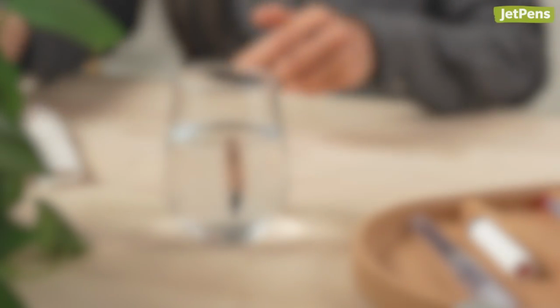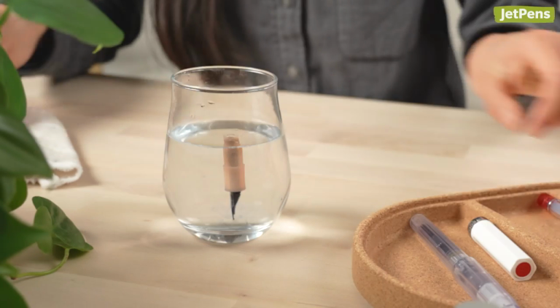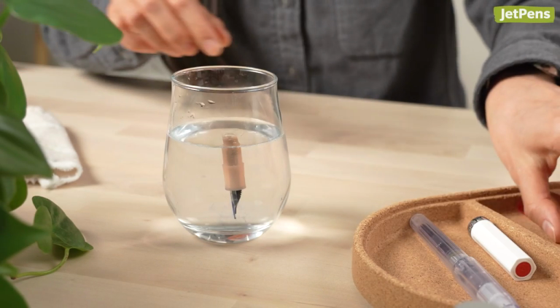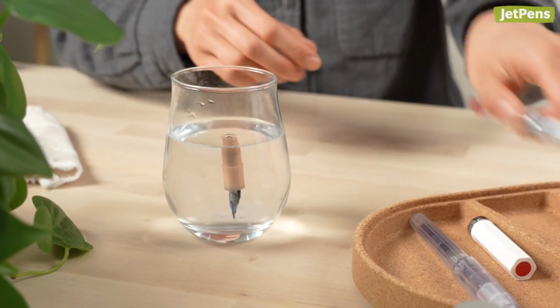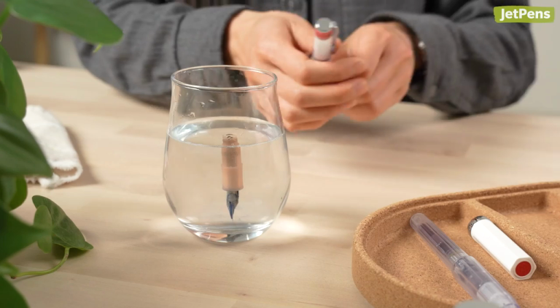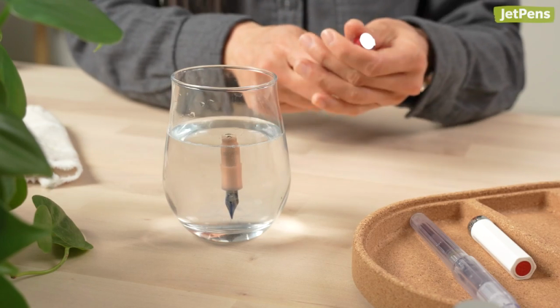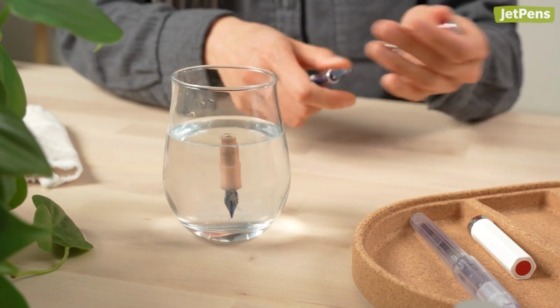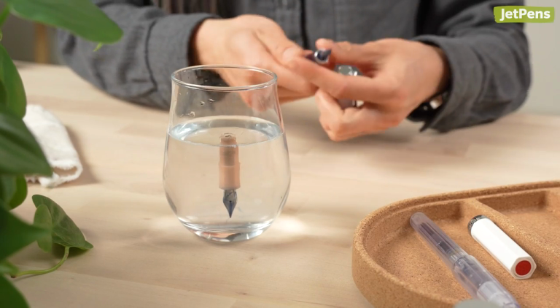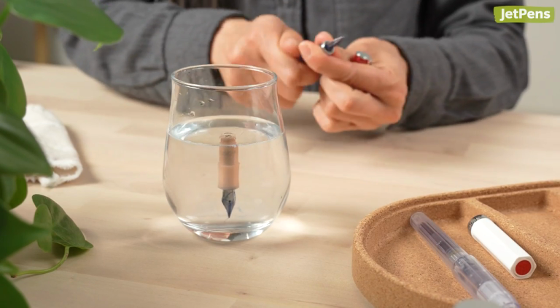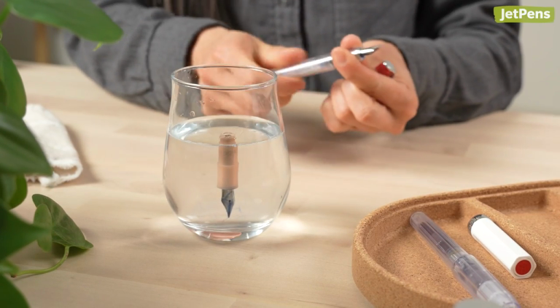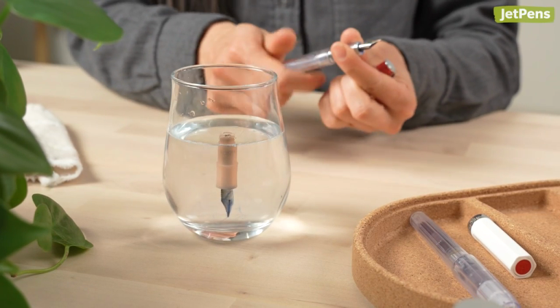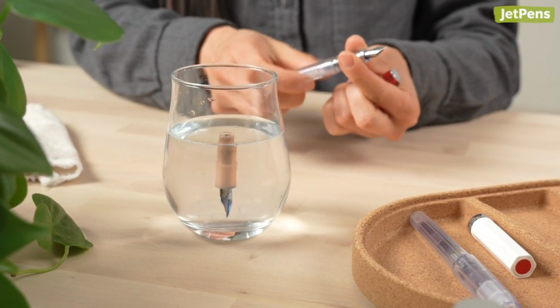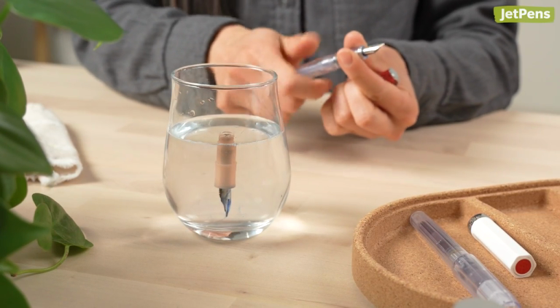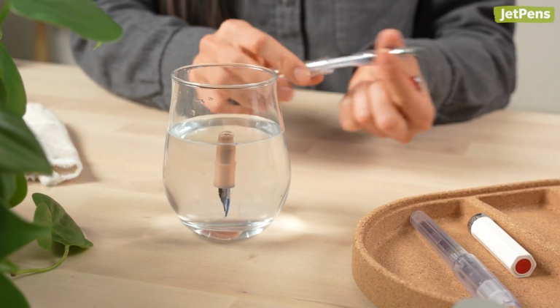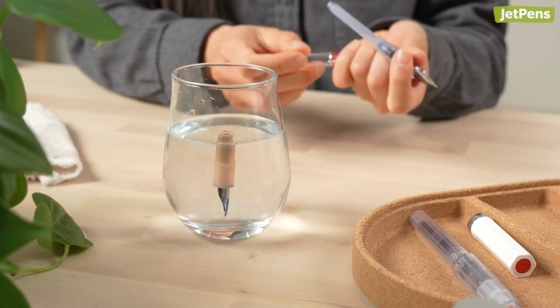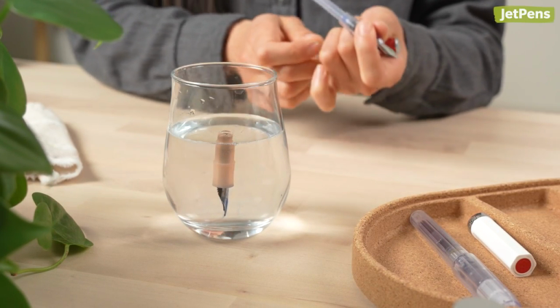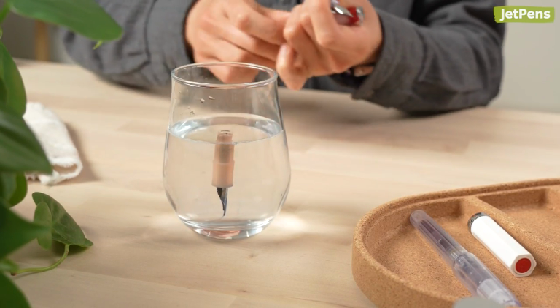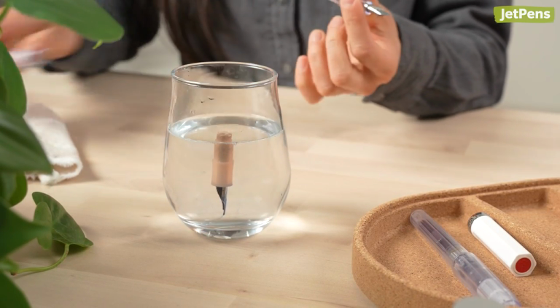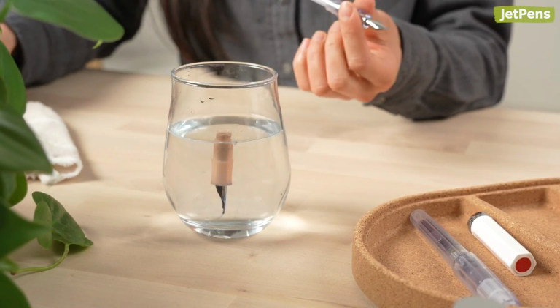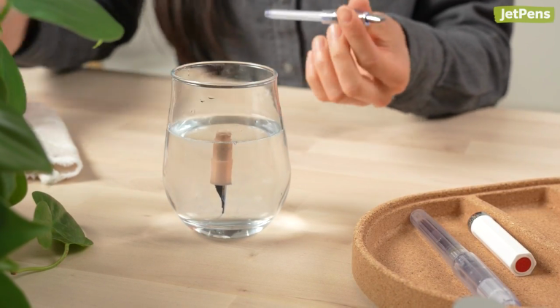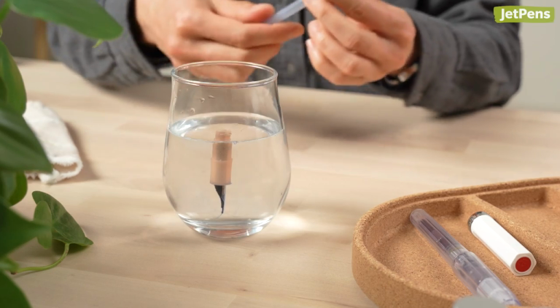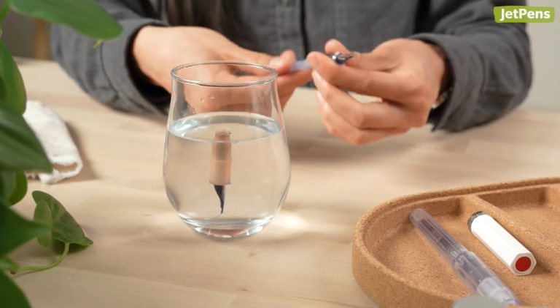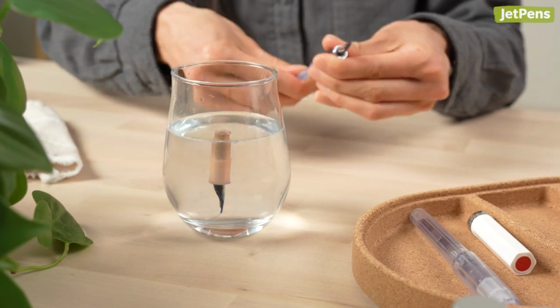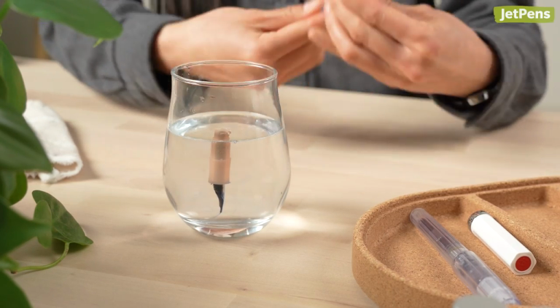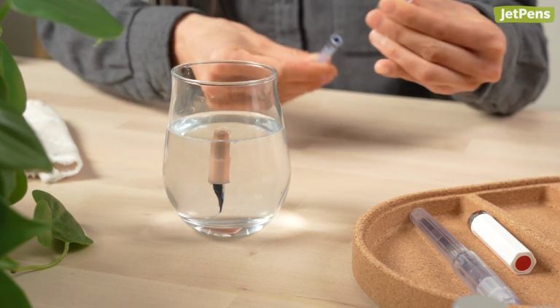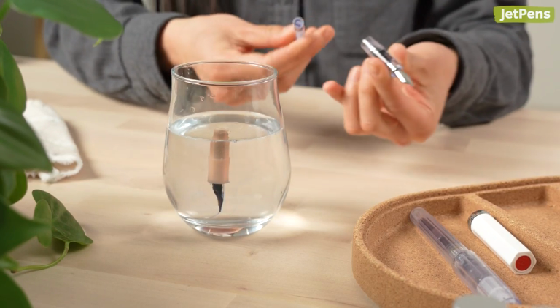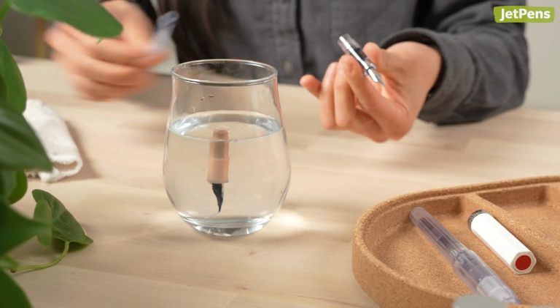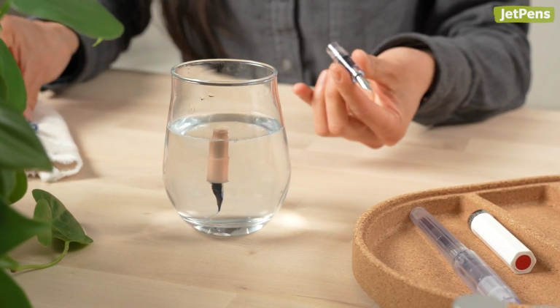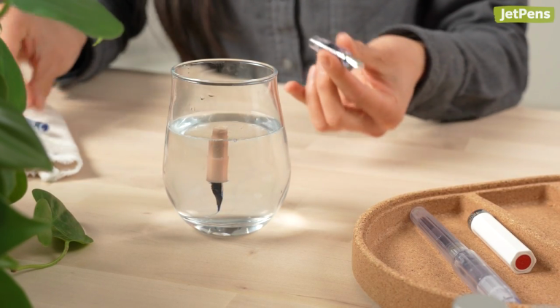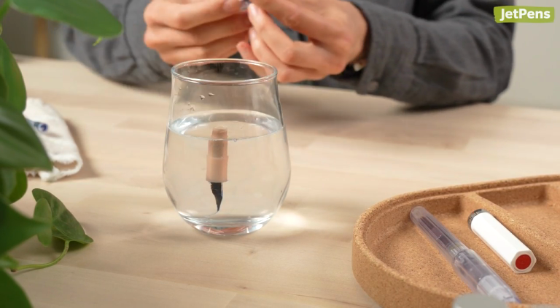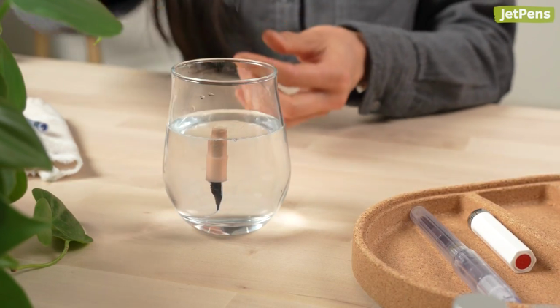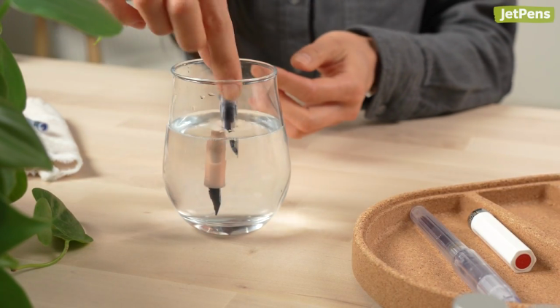Fountain pen experts, do you have any cleaning tips to share? Let us know in the comments below. Click the link in the description to shop these items at JetPens.com — the home for stationery lovers.